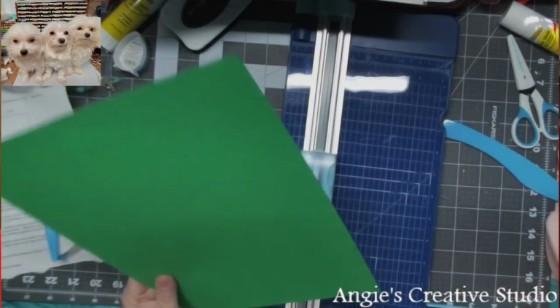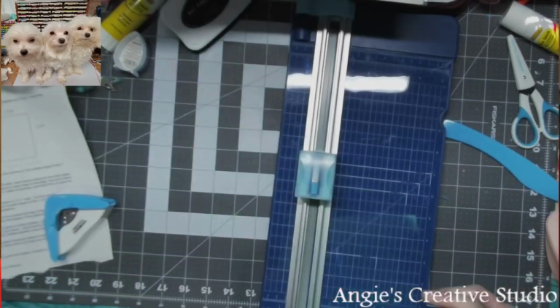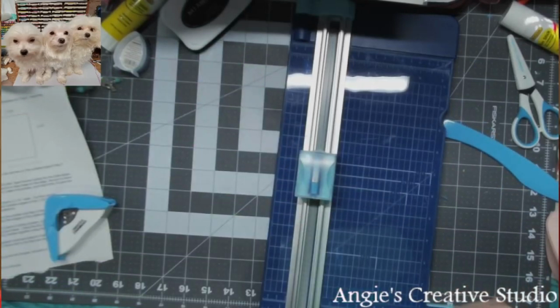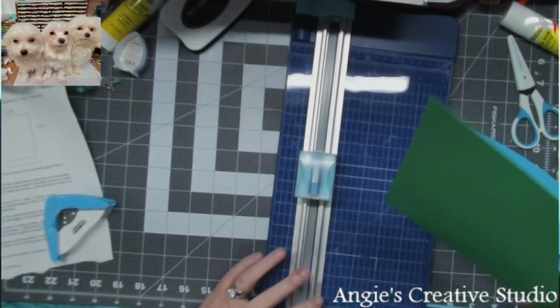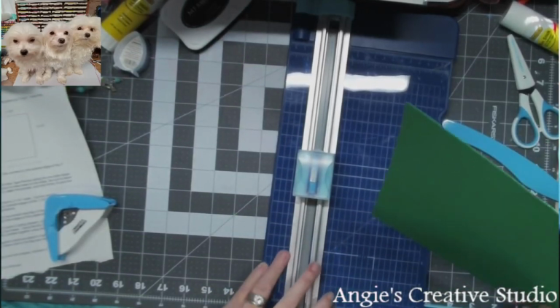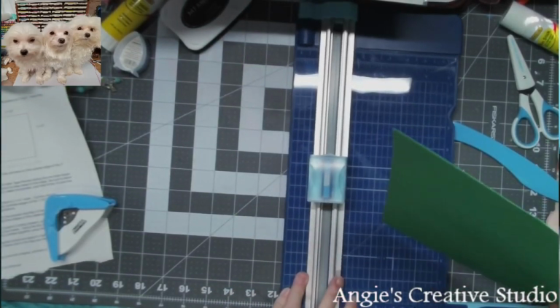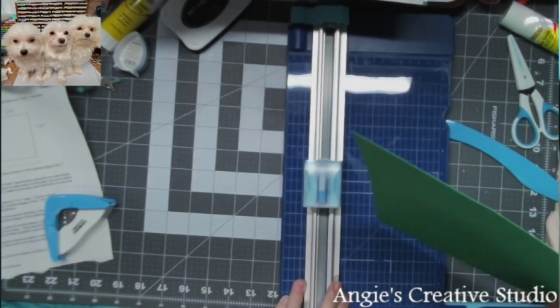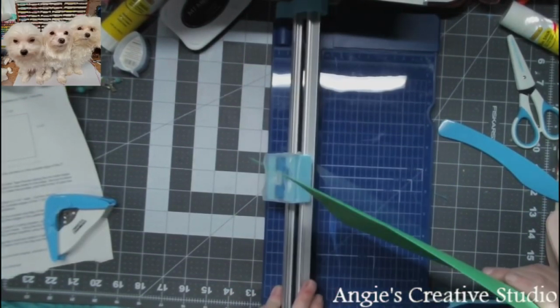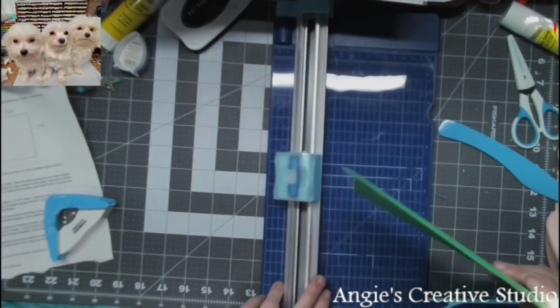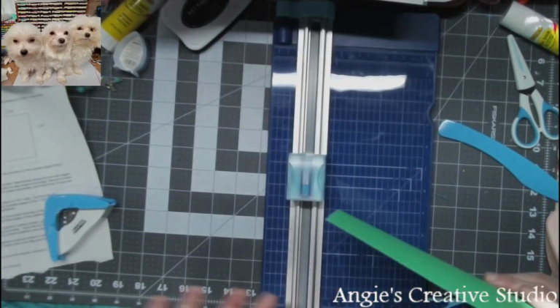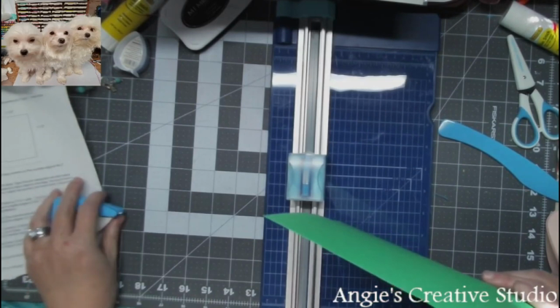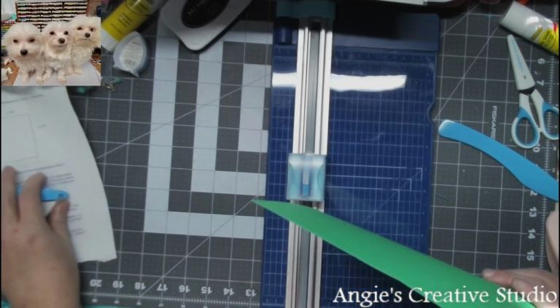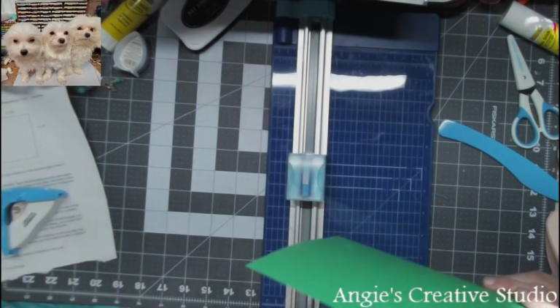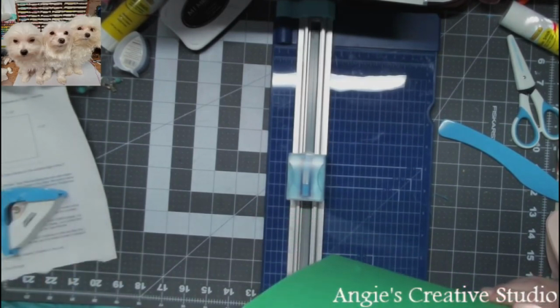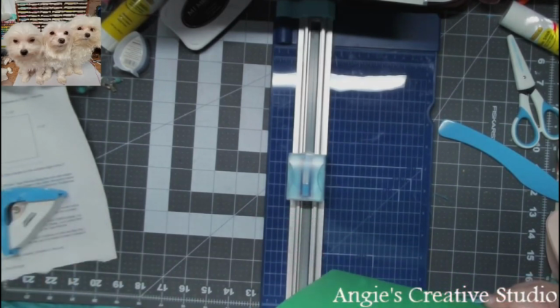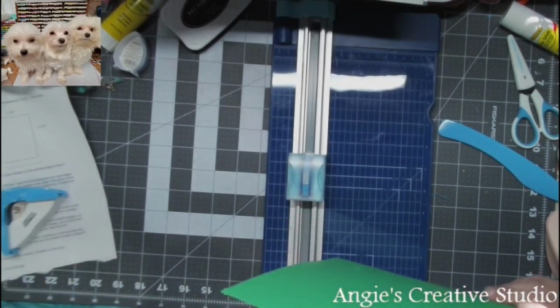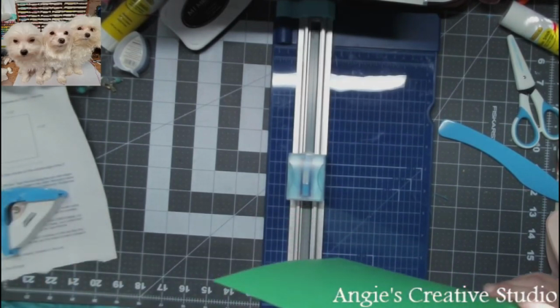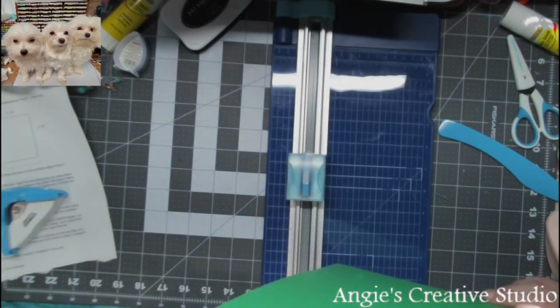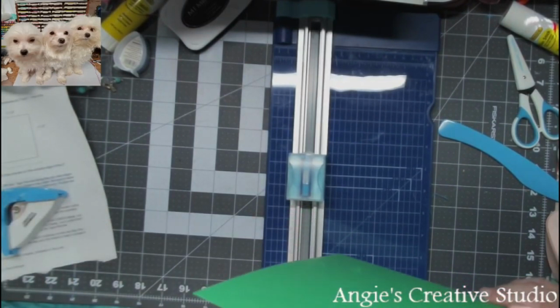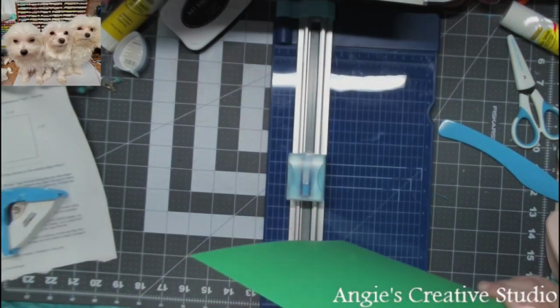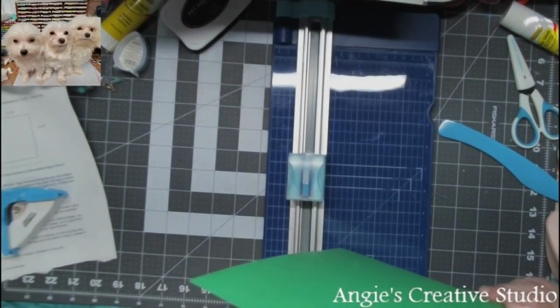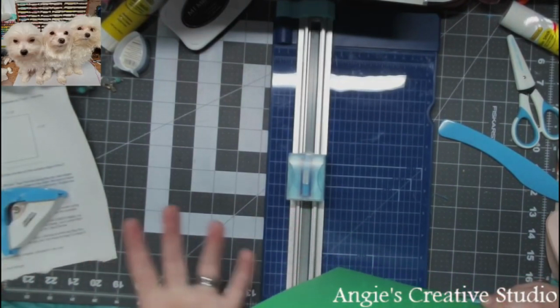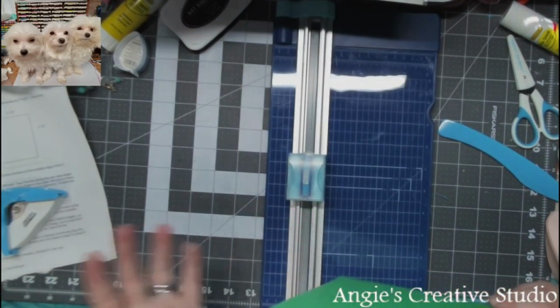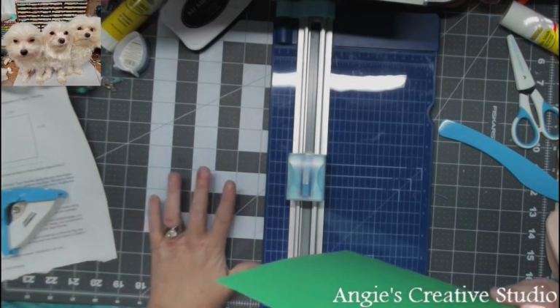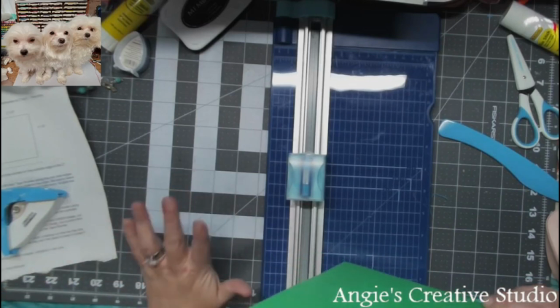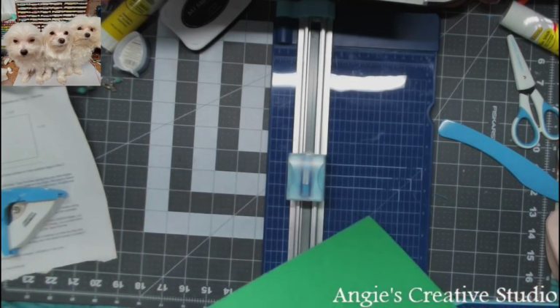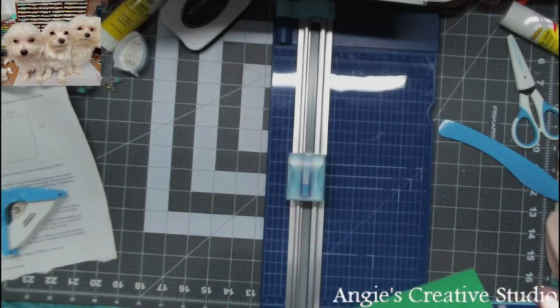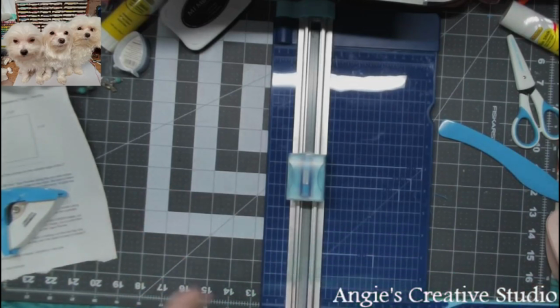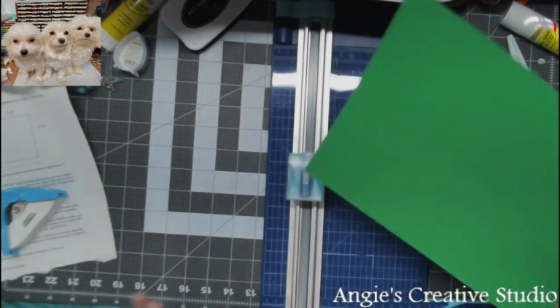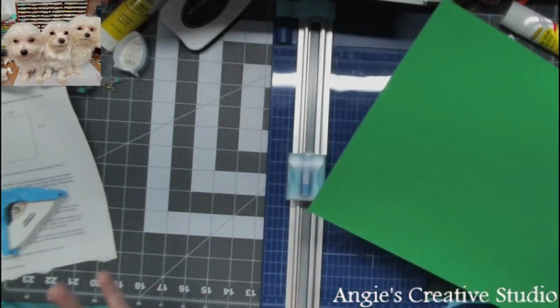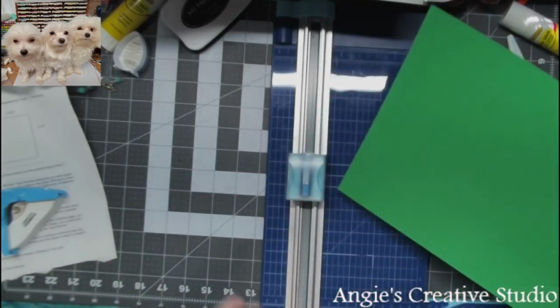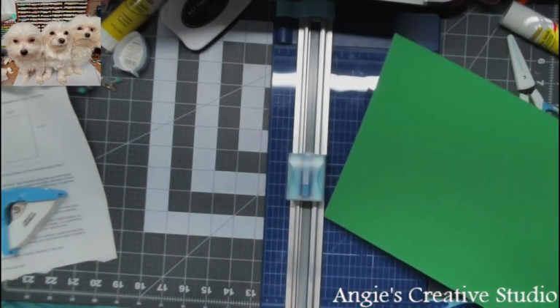Good morning, welcome to A Piece of Magnetic Studio. I'm Angie, and today we are going to do a gift card holder and see how well we can do this. This is my second take, so we'll see.